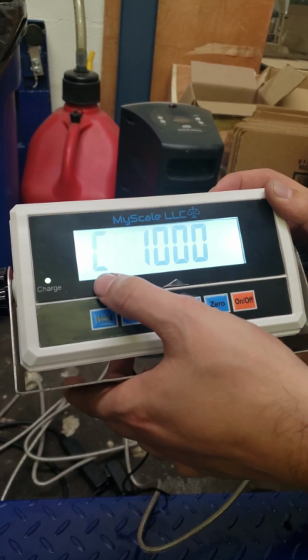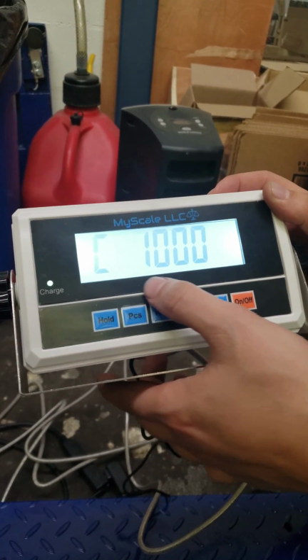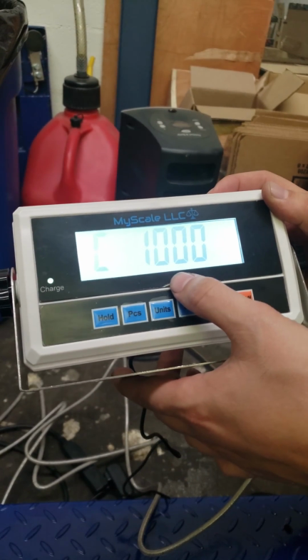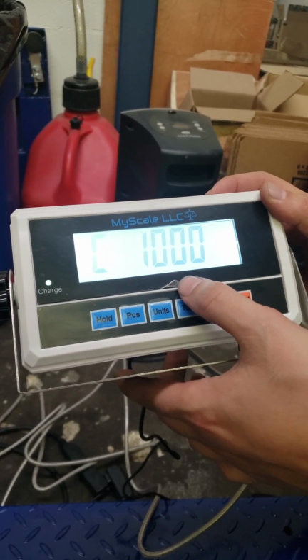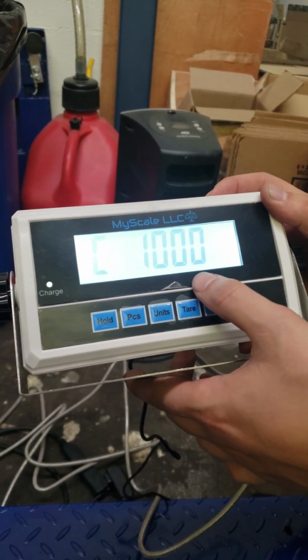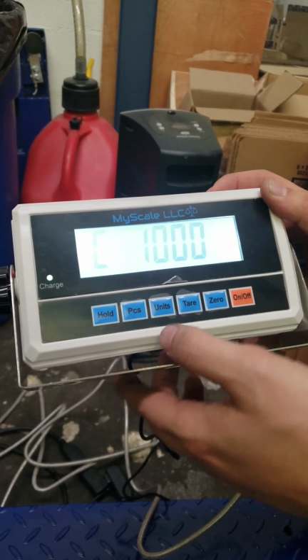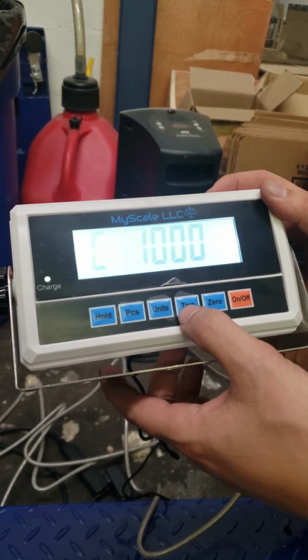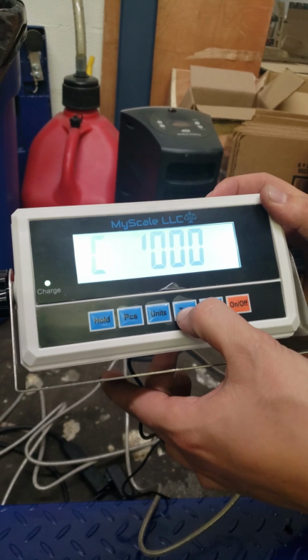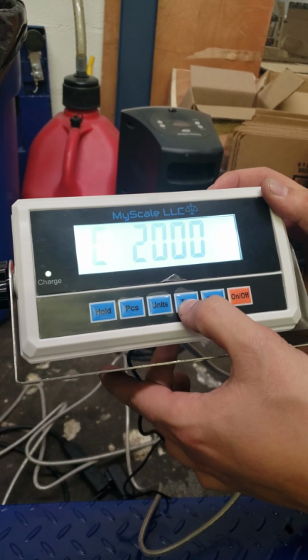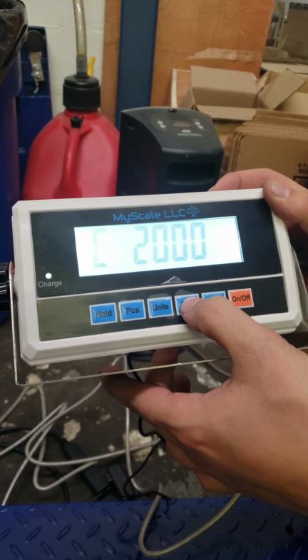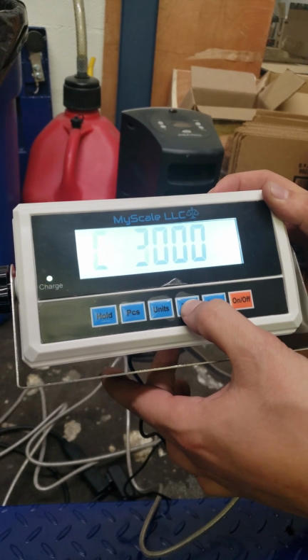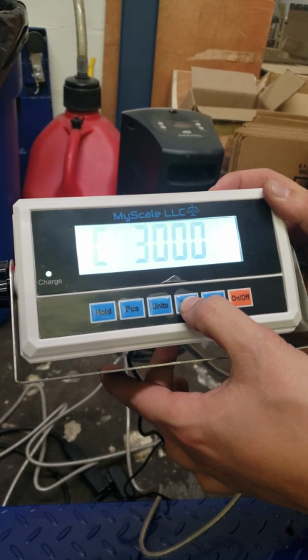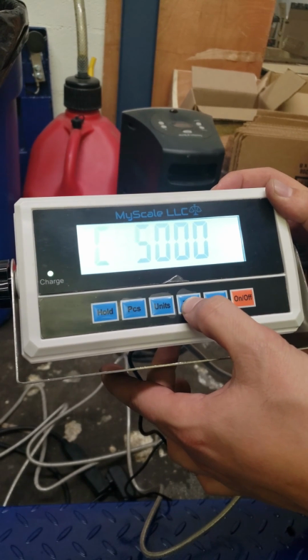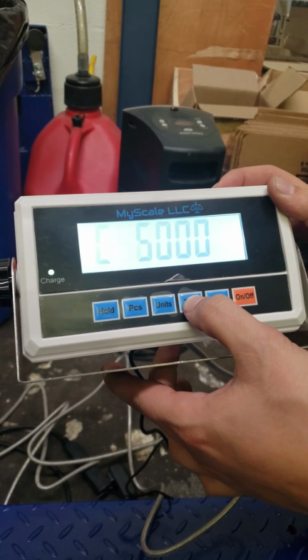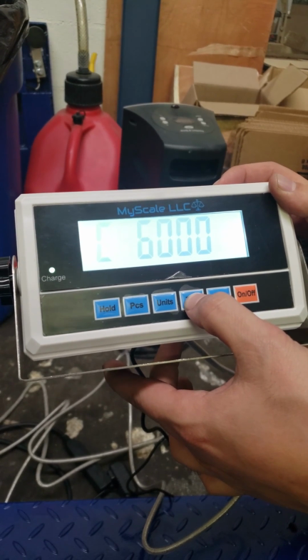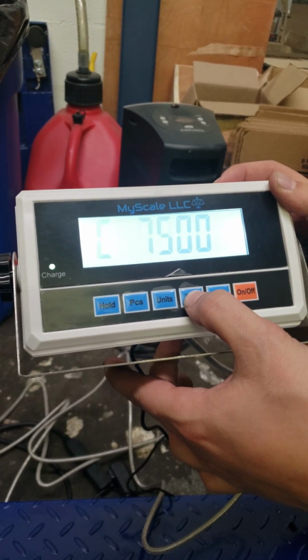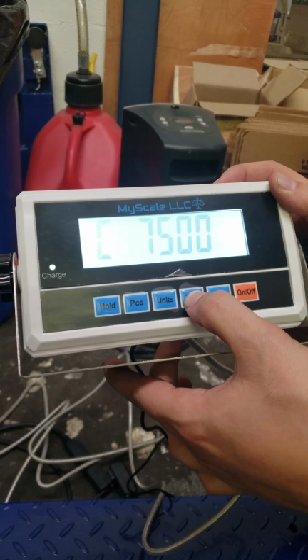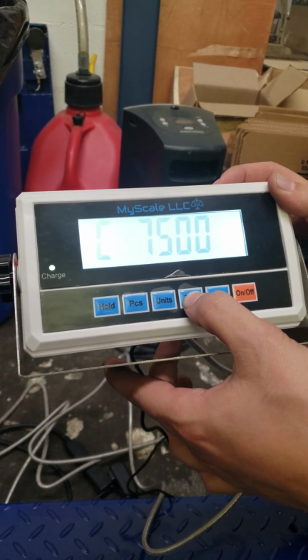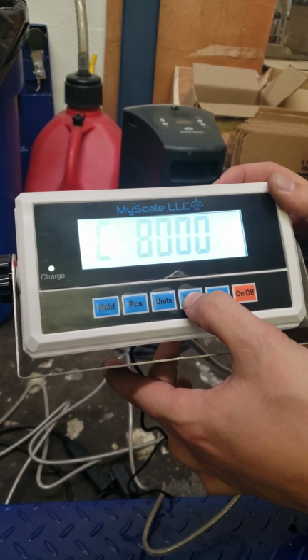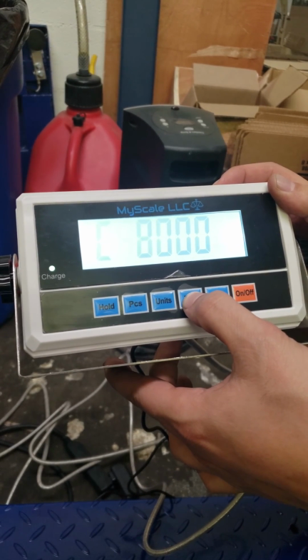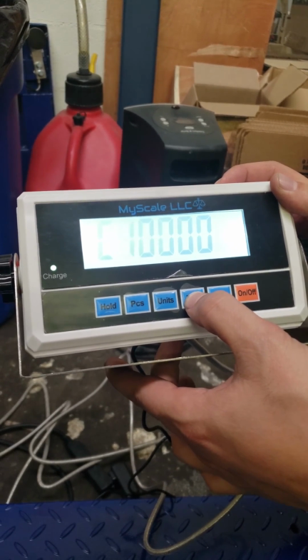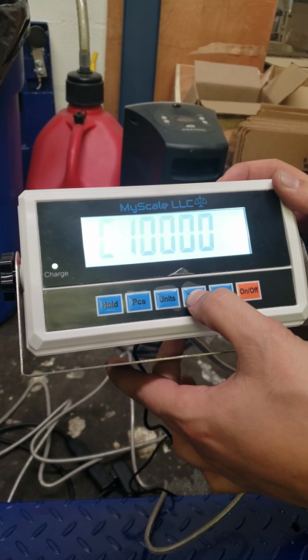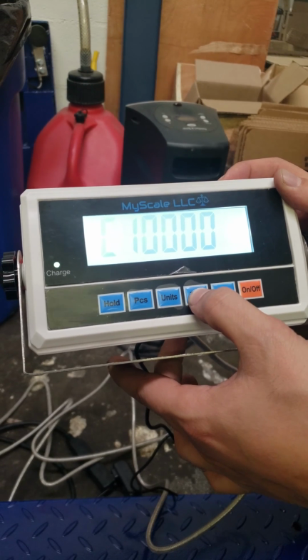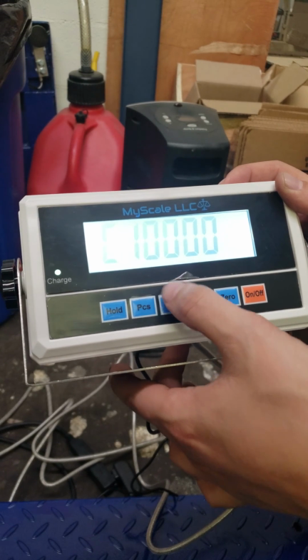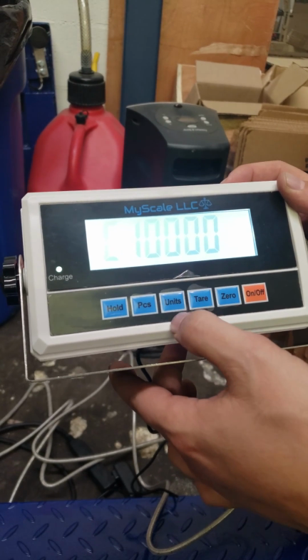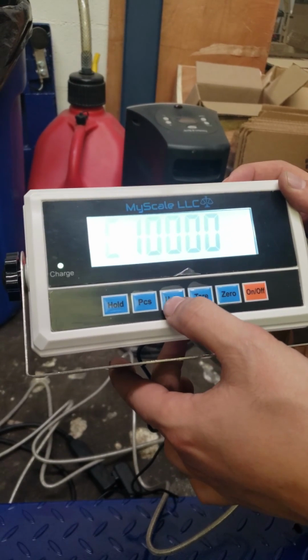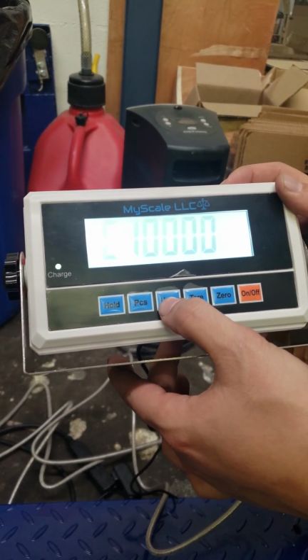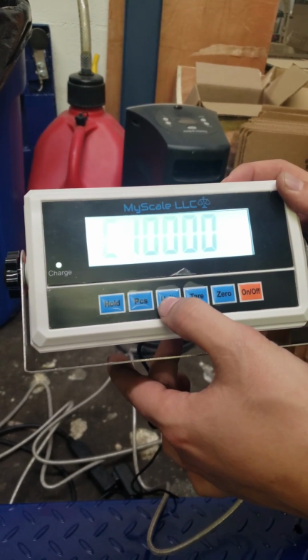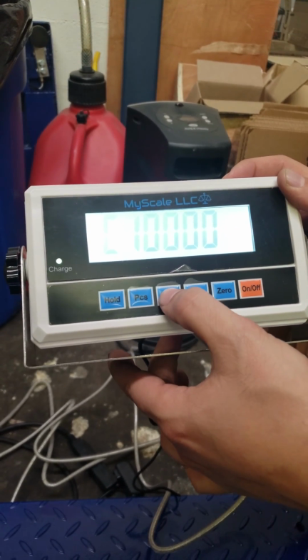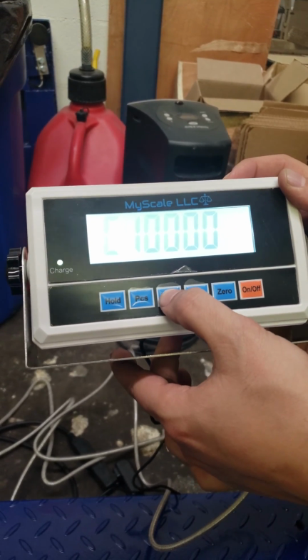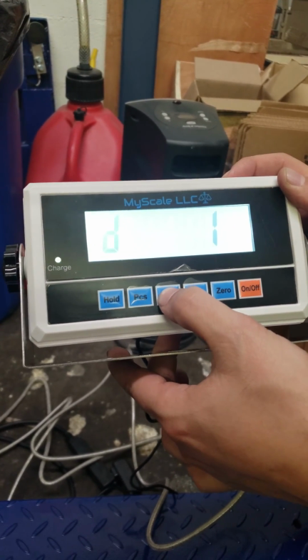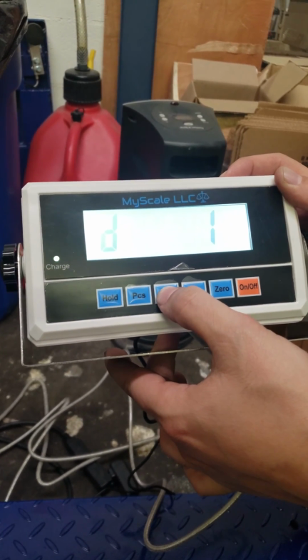C stands for capacity. You can change it — it goes higher: 2,000, 3,000, 5,000, 6,000, 7,500, 8,000, 10,000. We'll leave it at 10,000 and press unit.